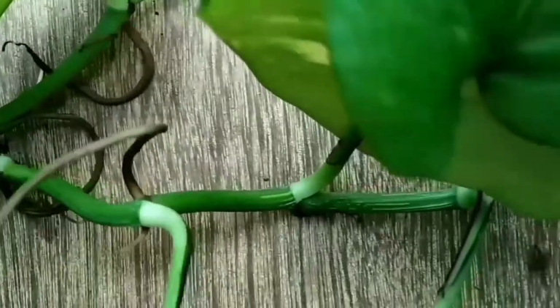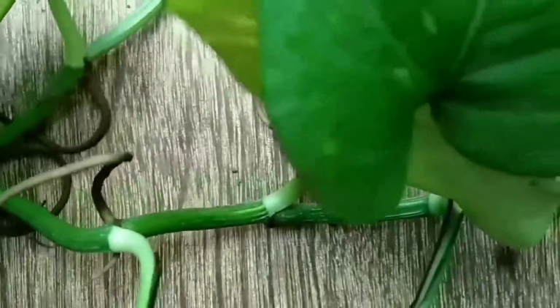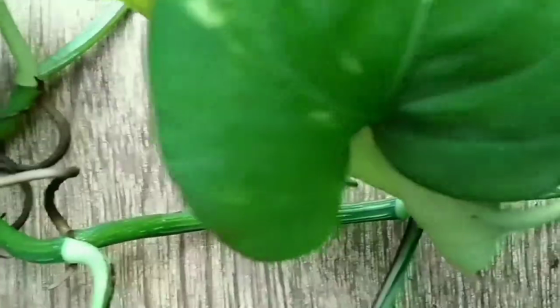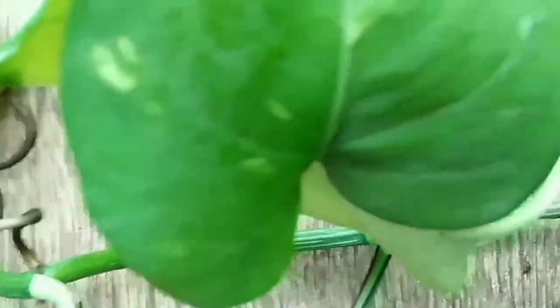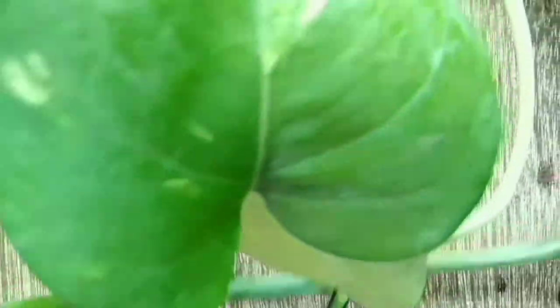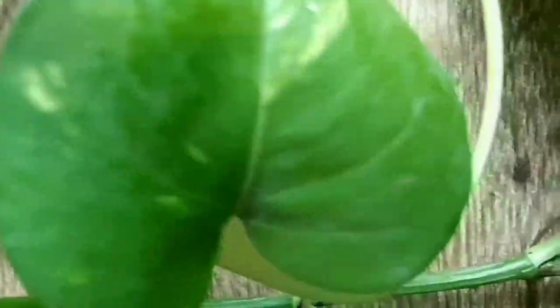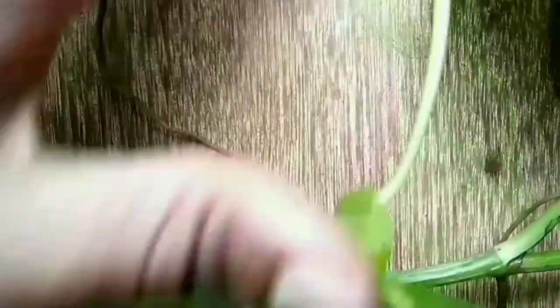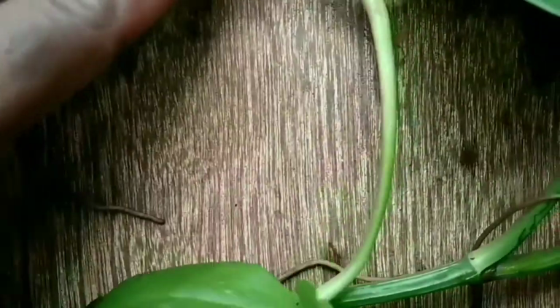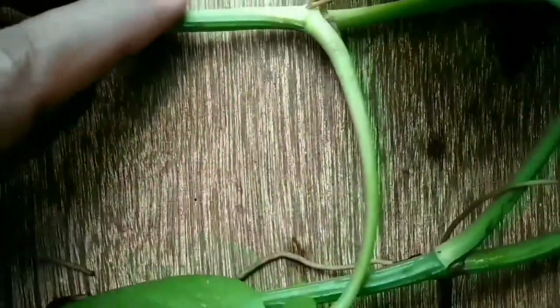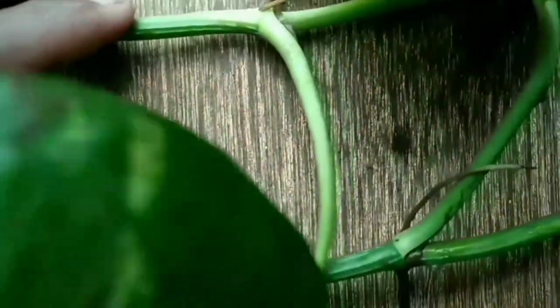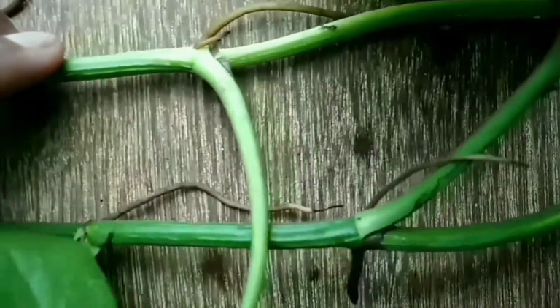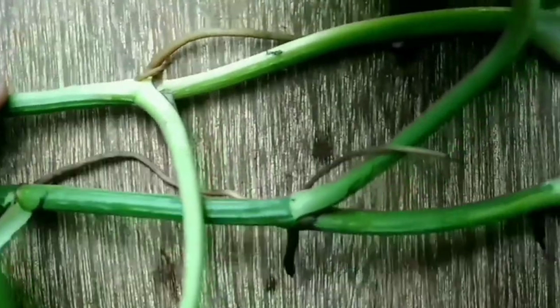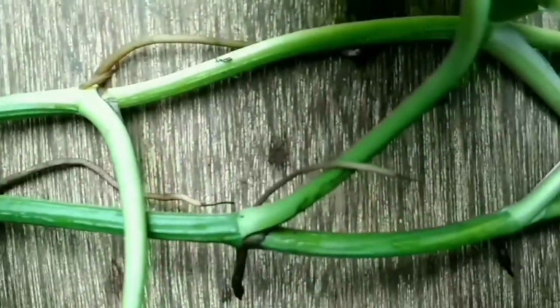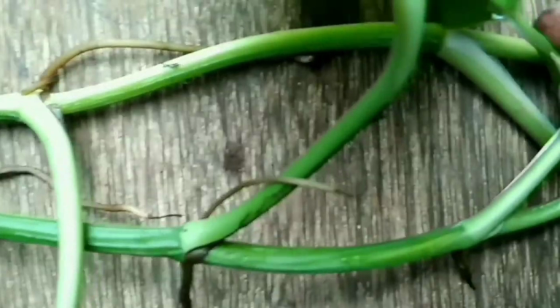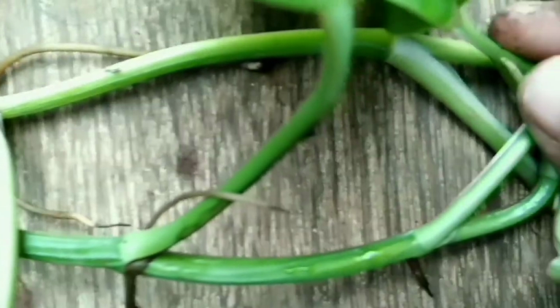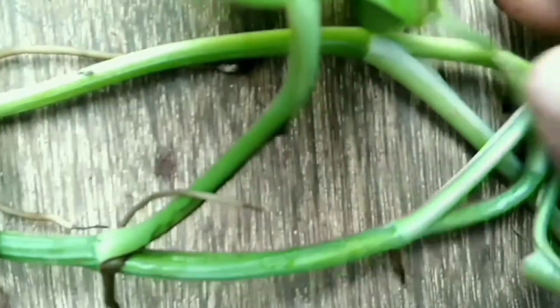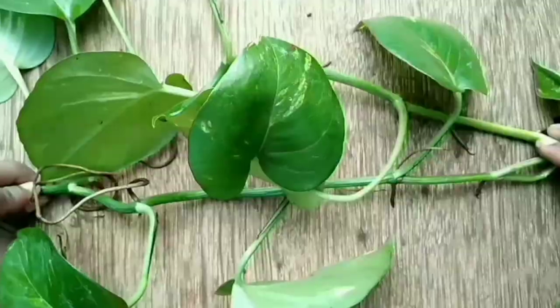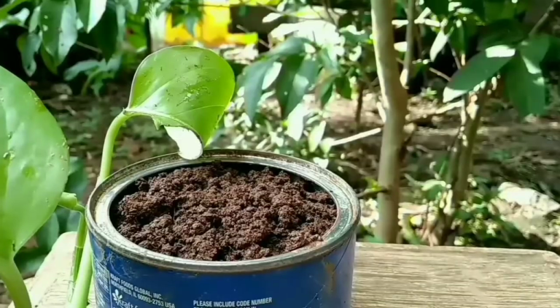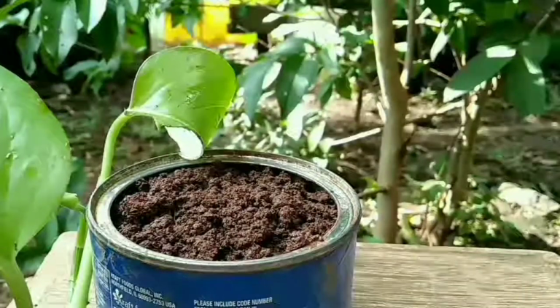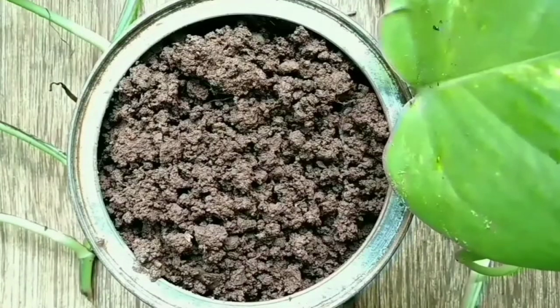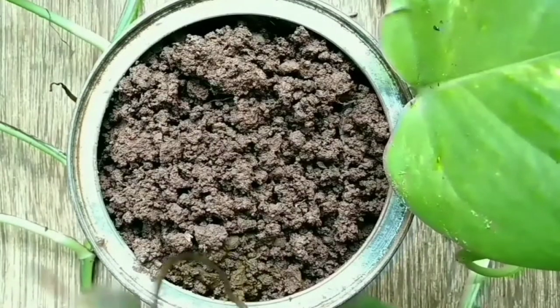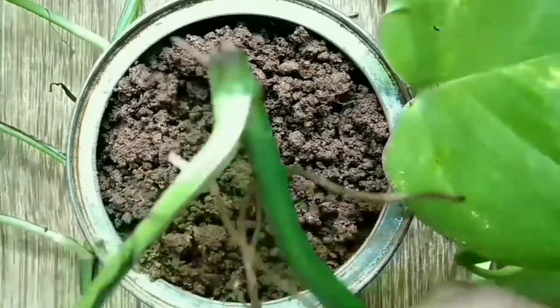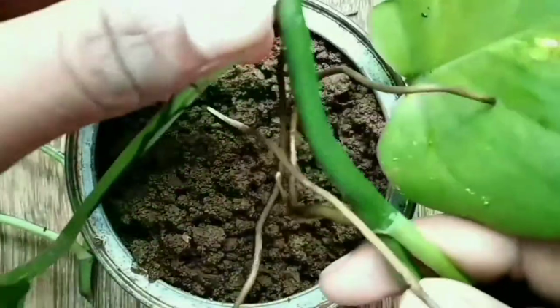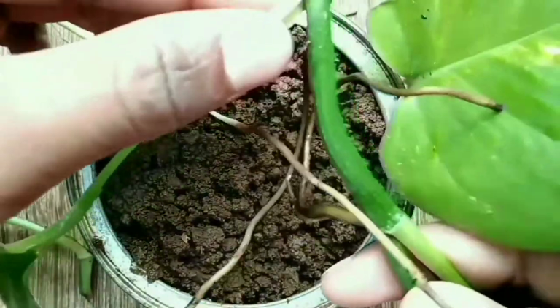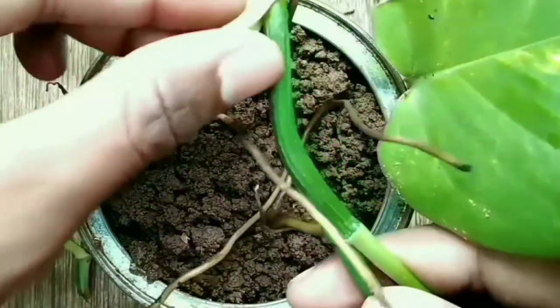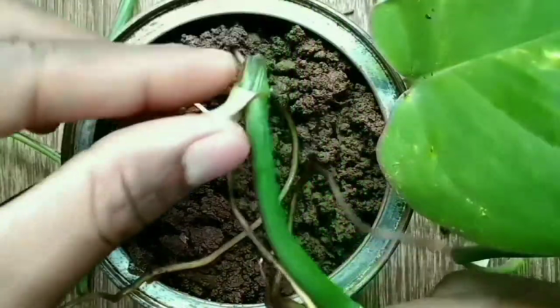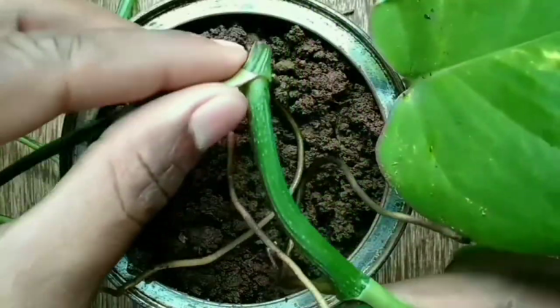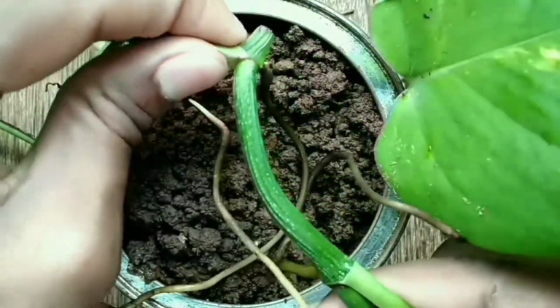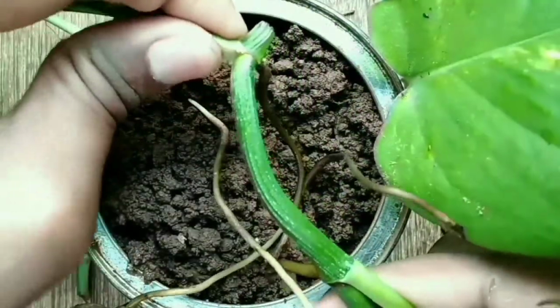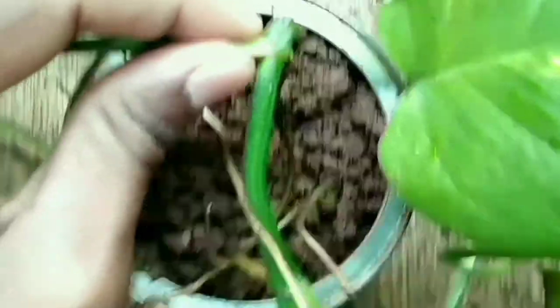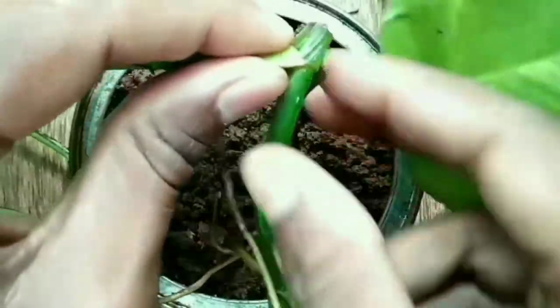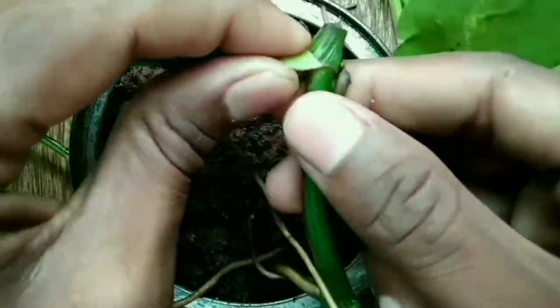I suggest growing money plant indoors because money plant has maximum benefit when it grows indoors rather than outdoors. It gives a lot of oxygen, works like an anti-radiator, and it brings prosperity and wealth also.